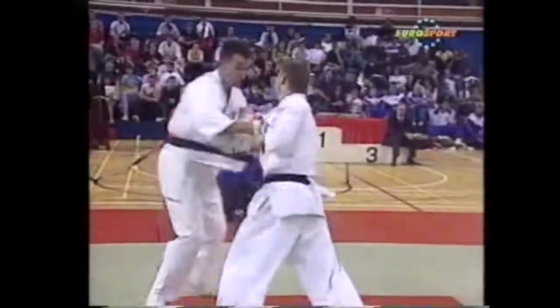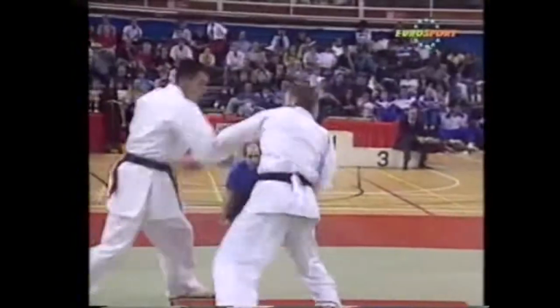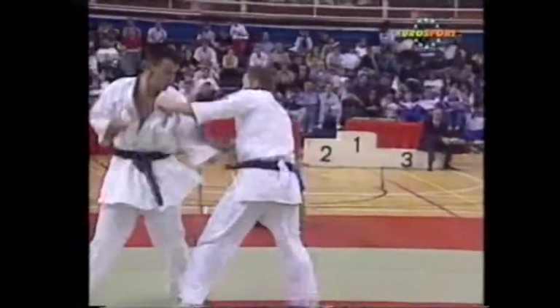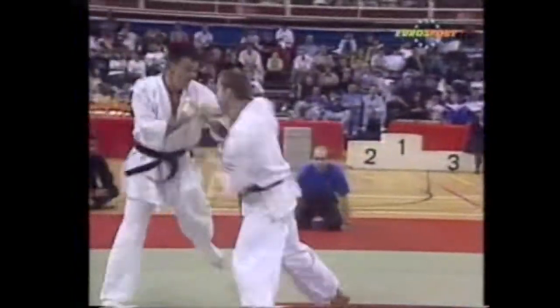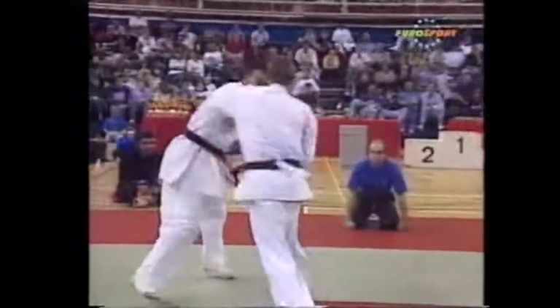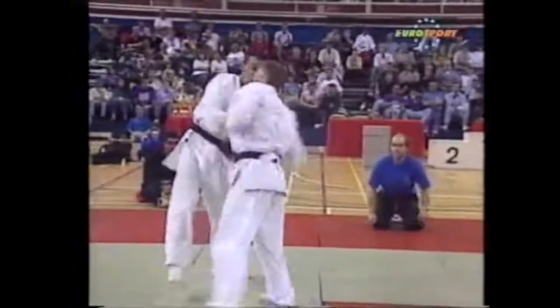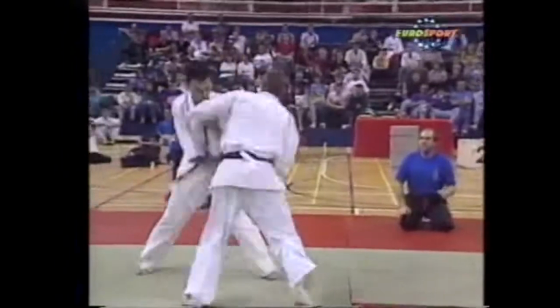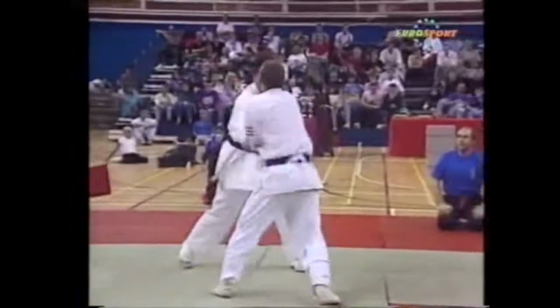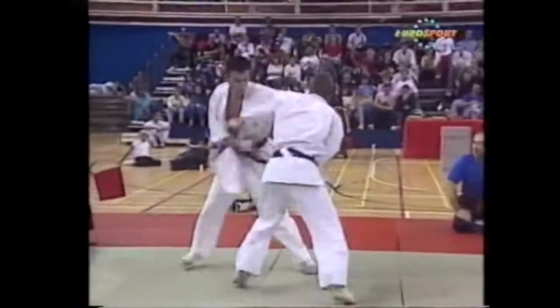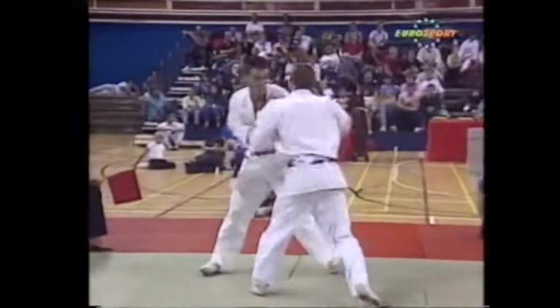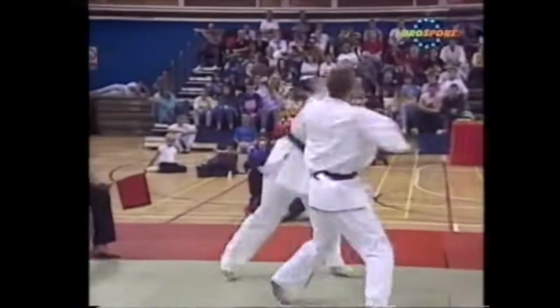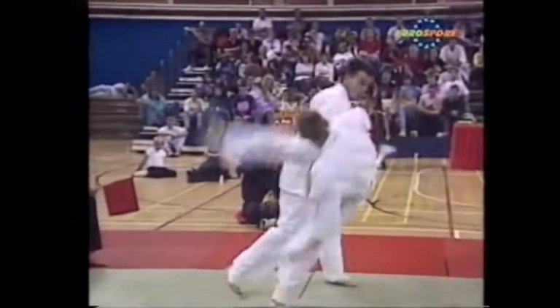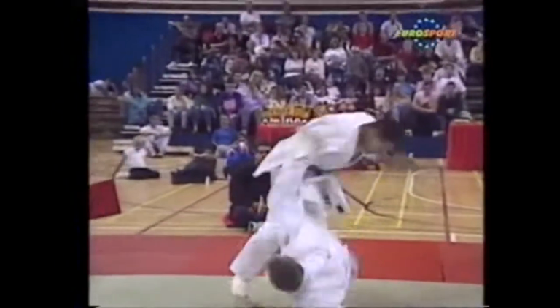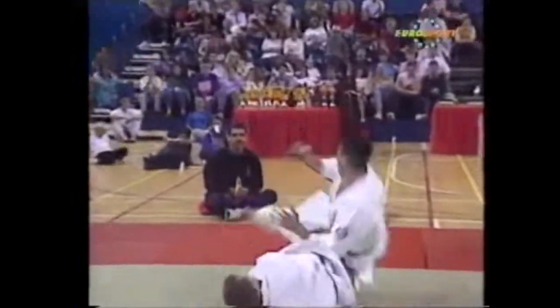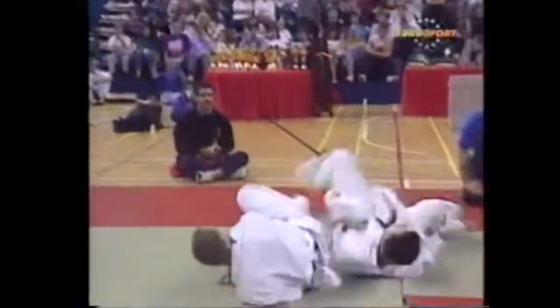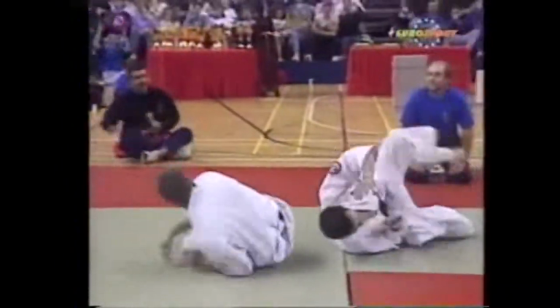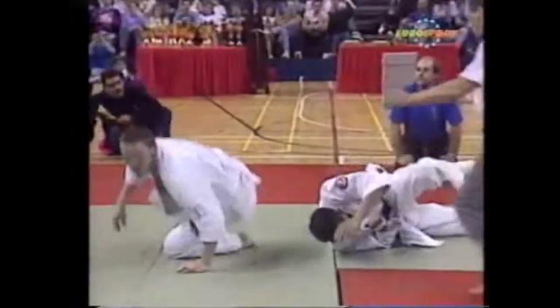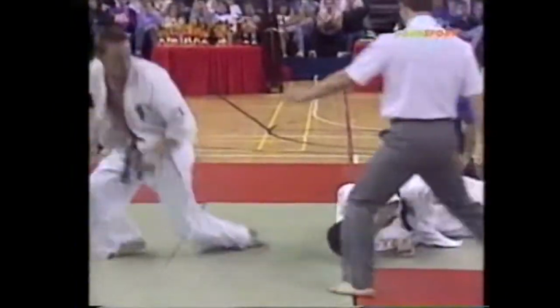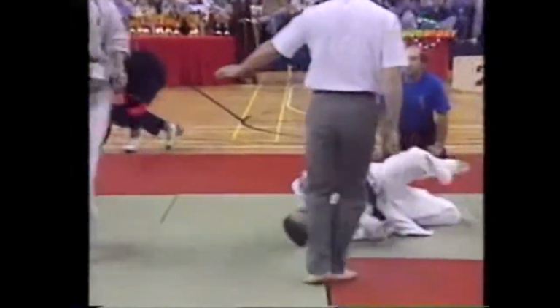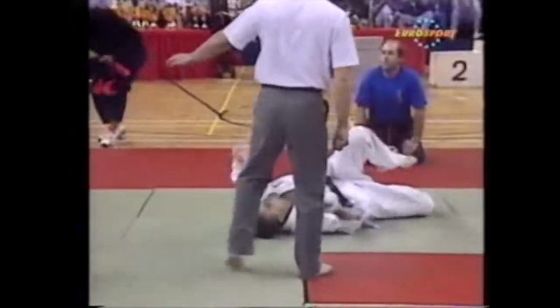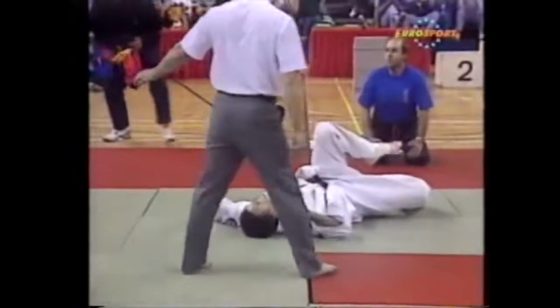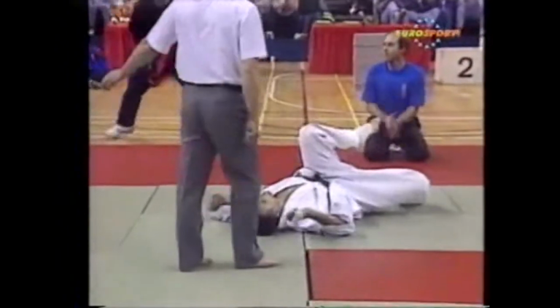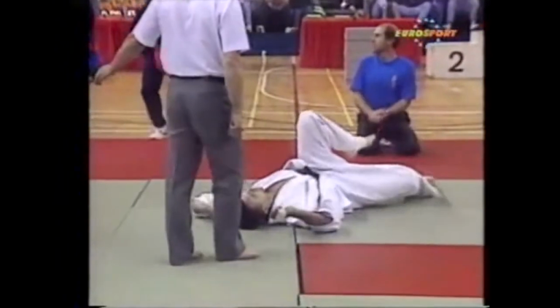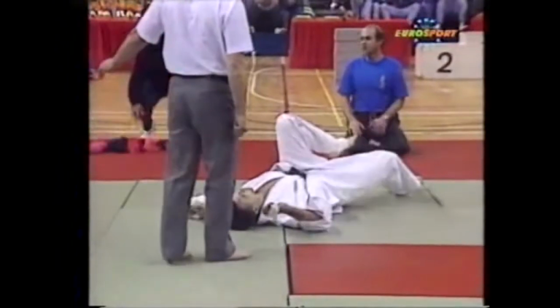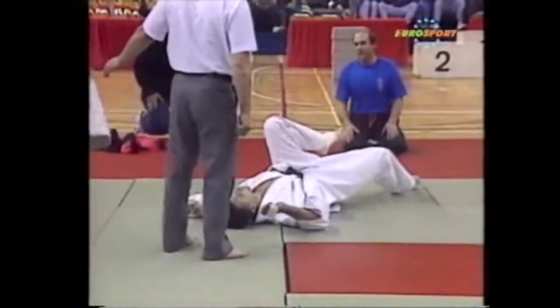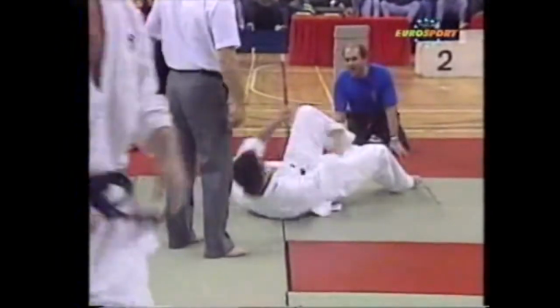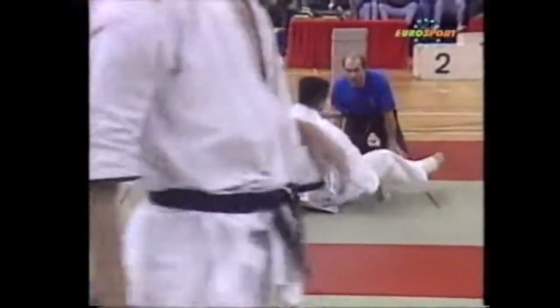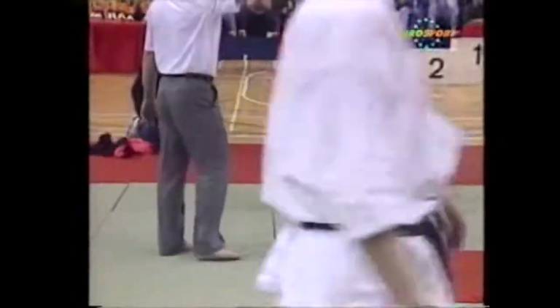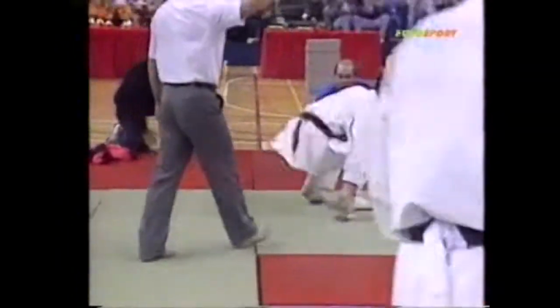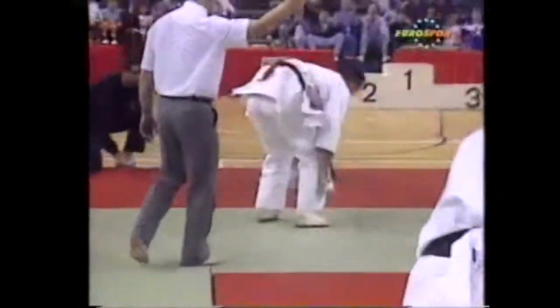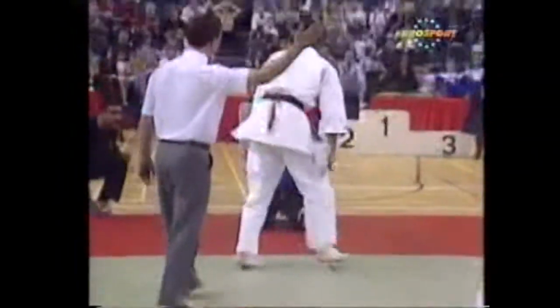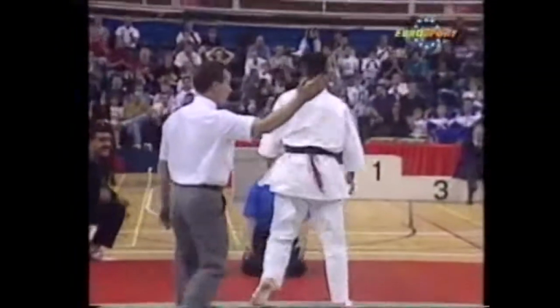Now they're both going toe to toe, going fast. Excellent spinning back kick — beautiful back kick! Beautiful spinning kick from Joe Harden there. McCarthy's down.